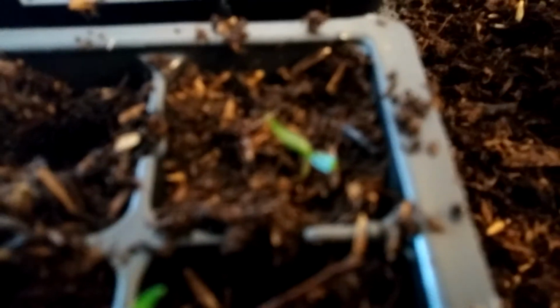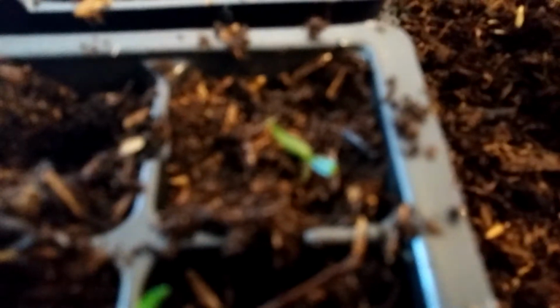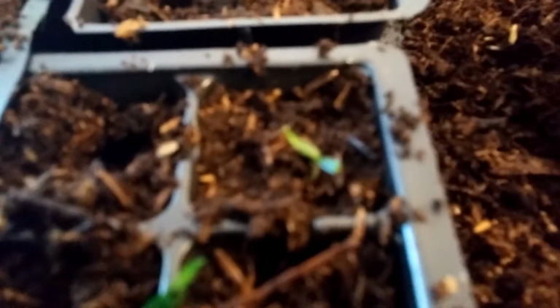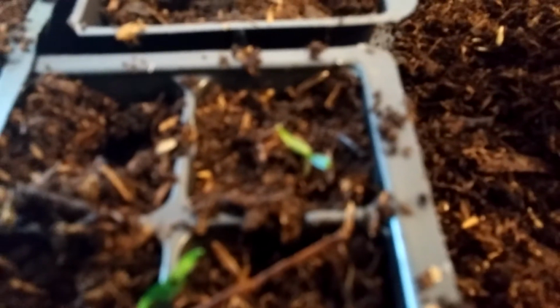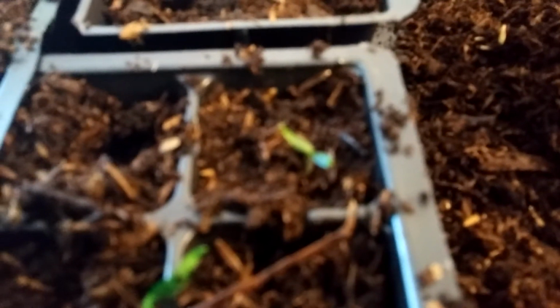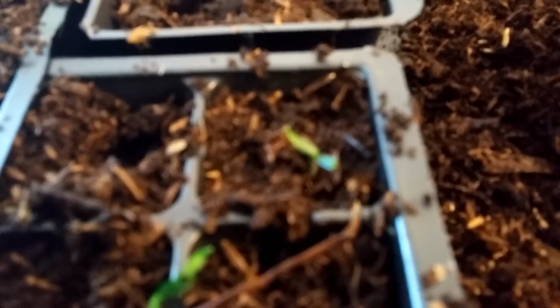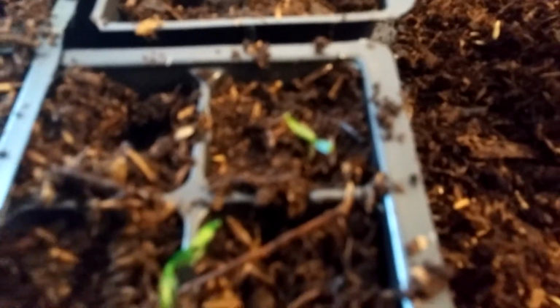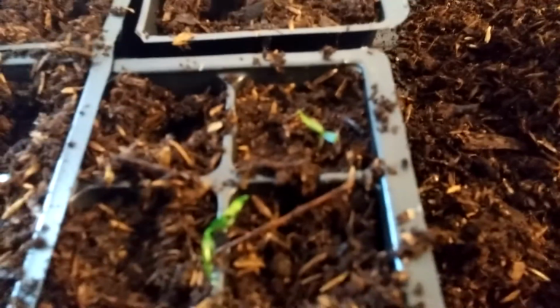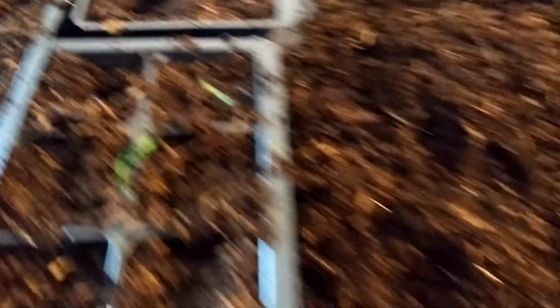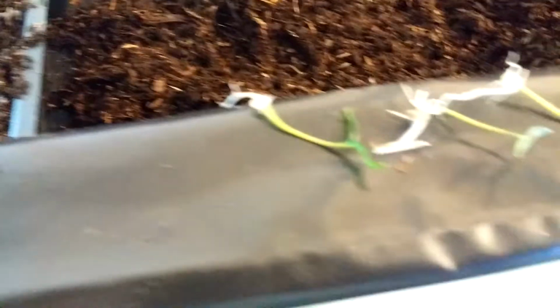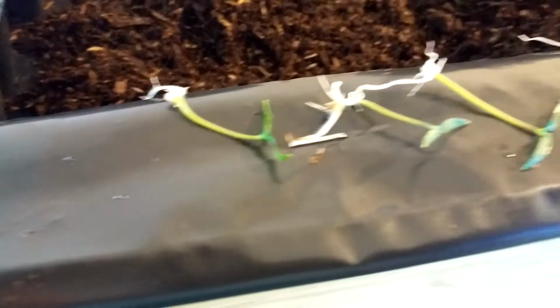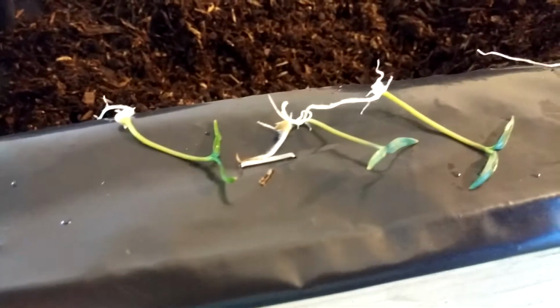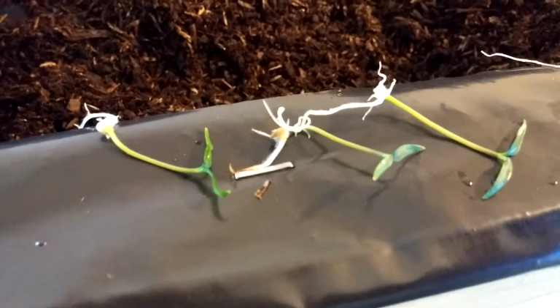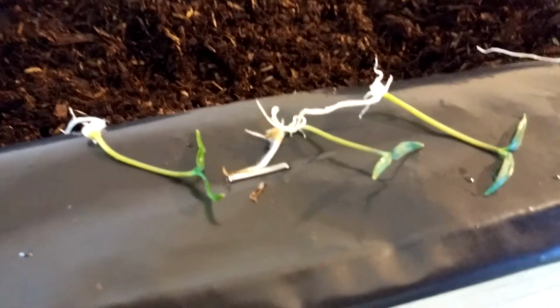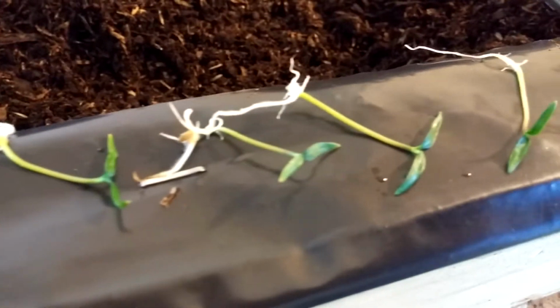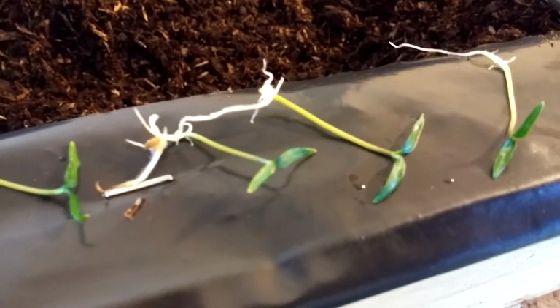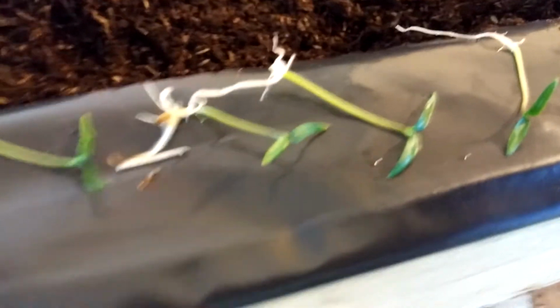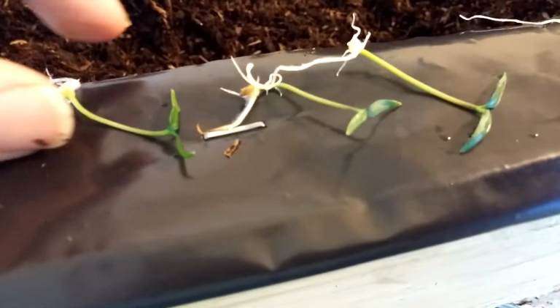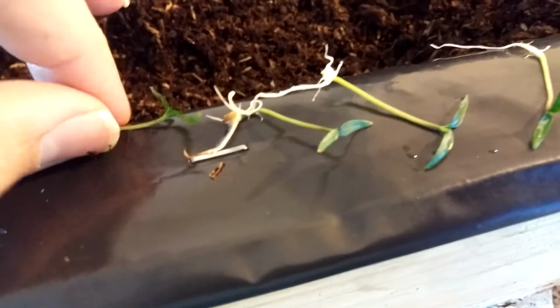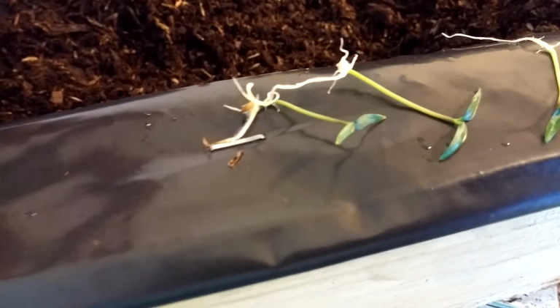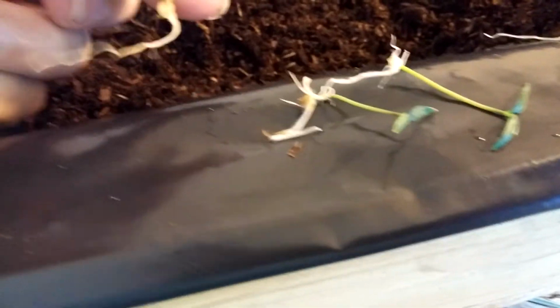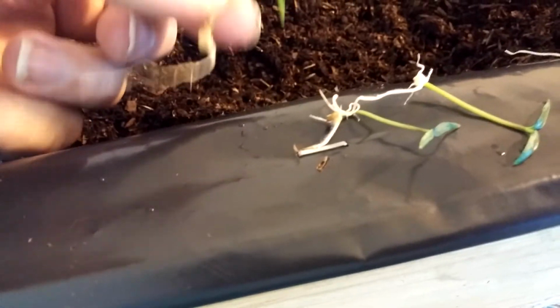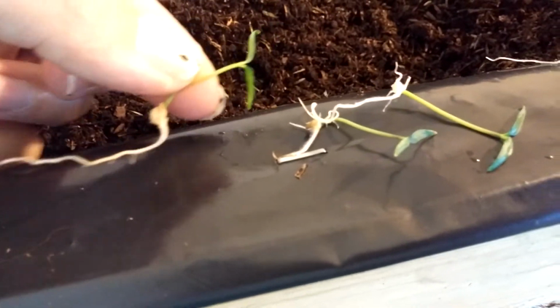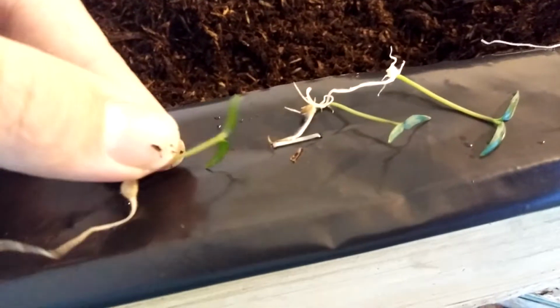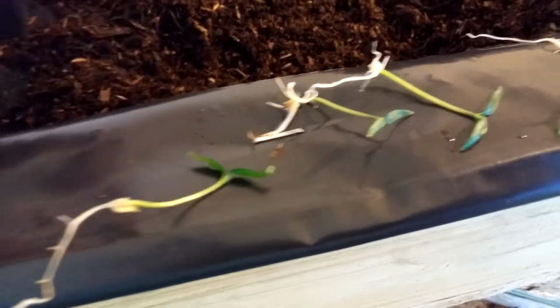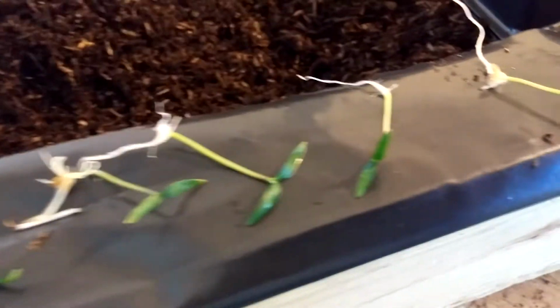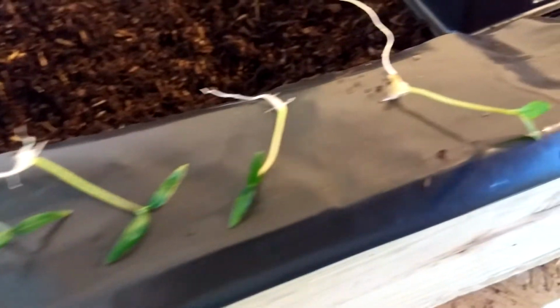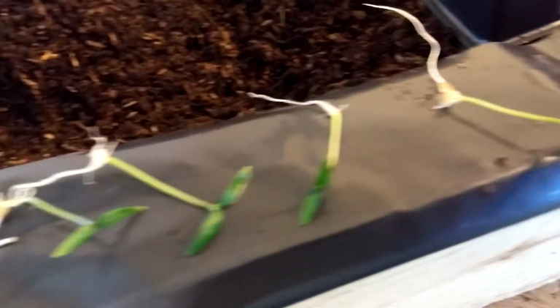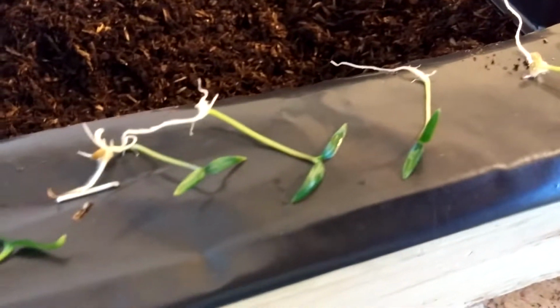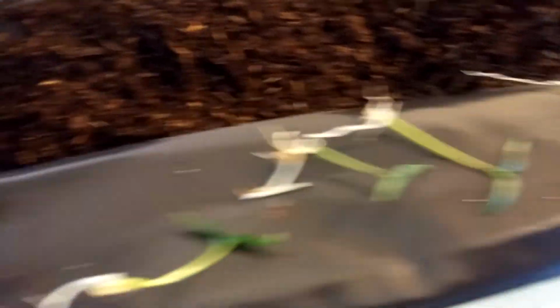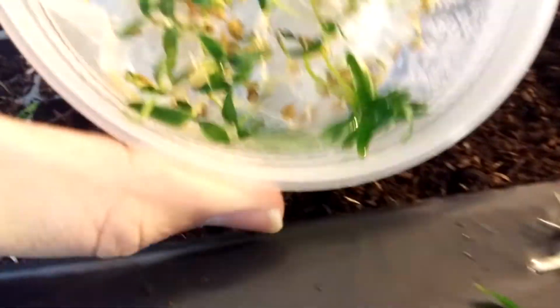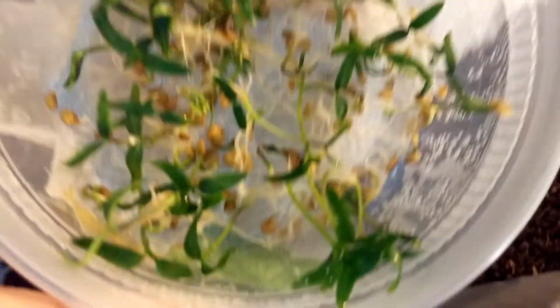Already sprouted. Here's some of them that are already out — you can see. And here's a close-up of the container.